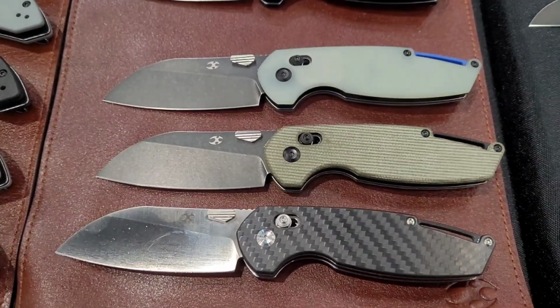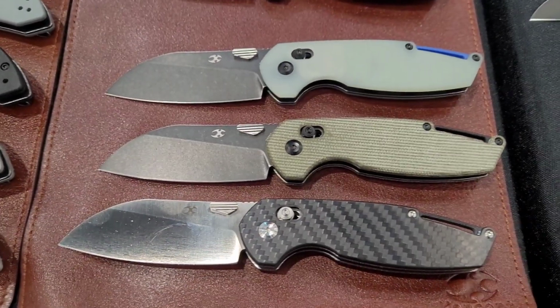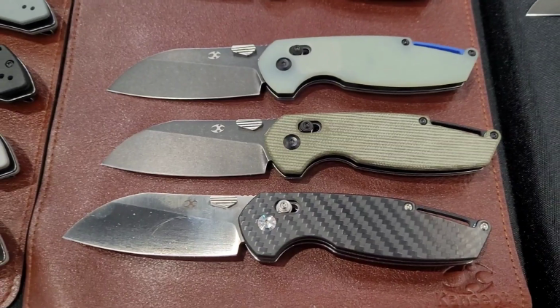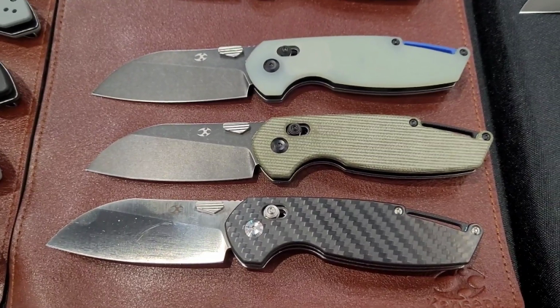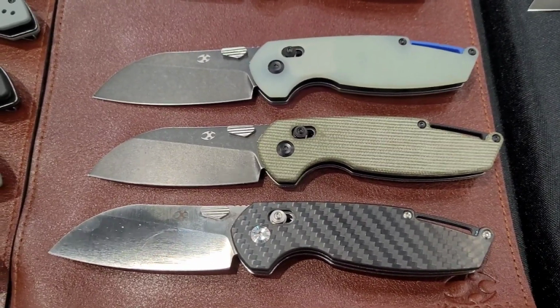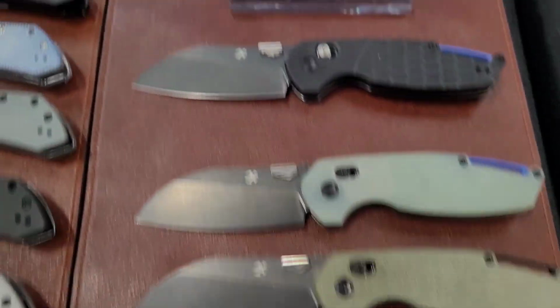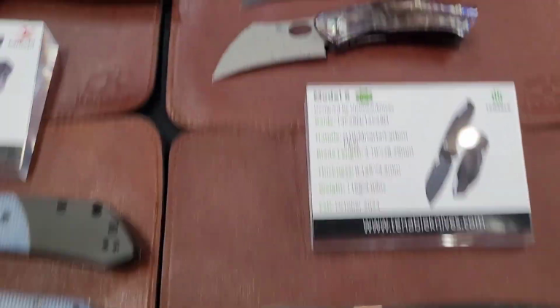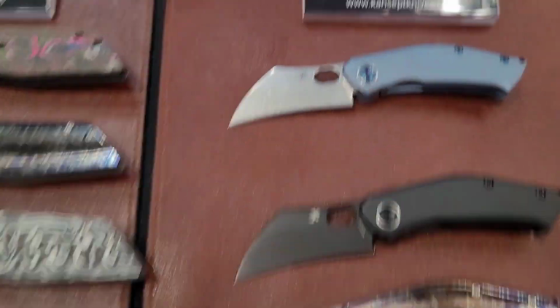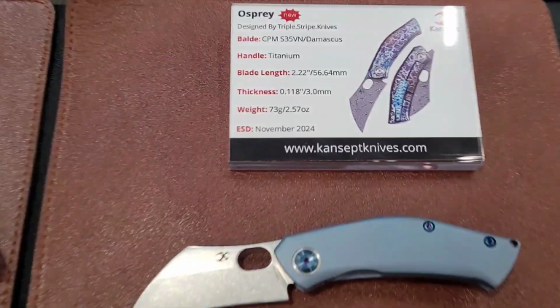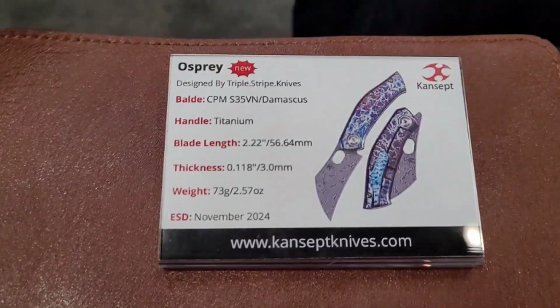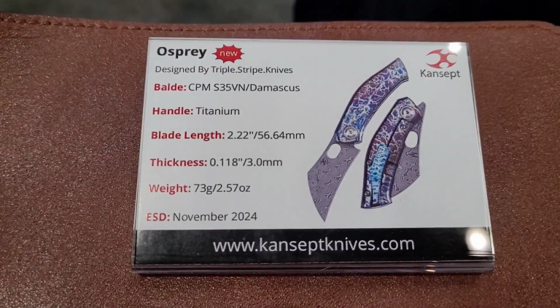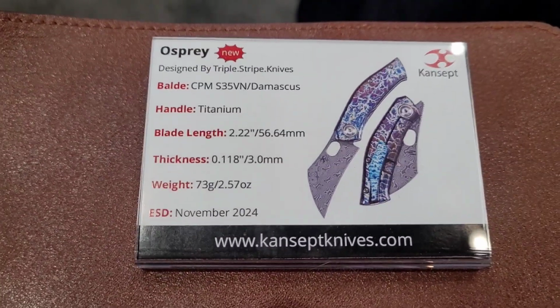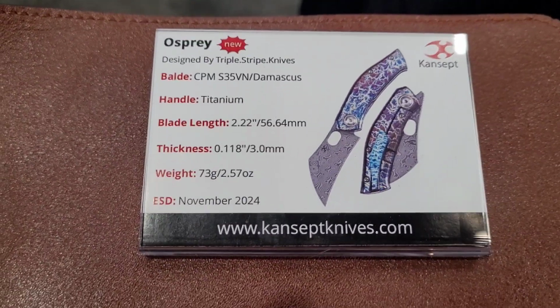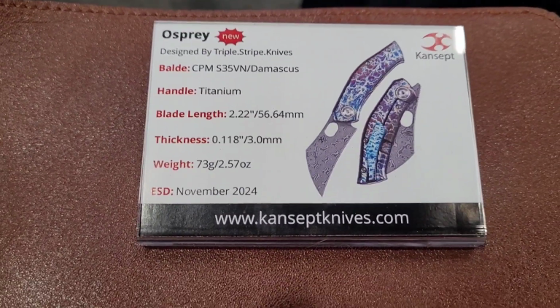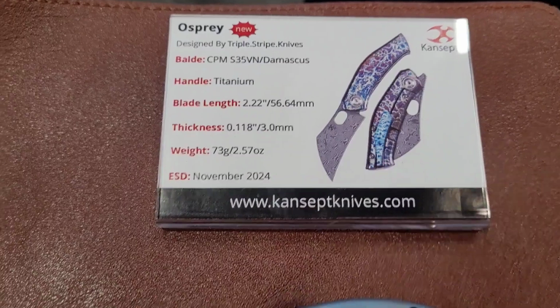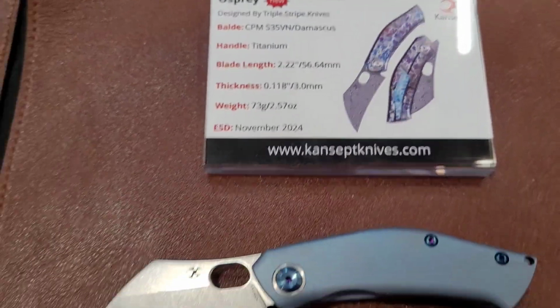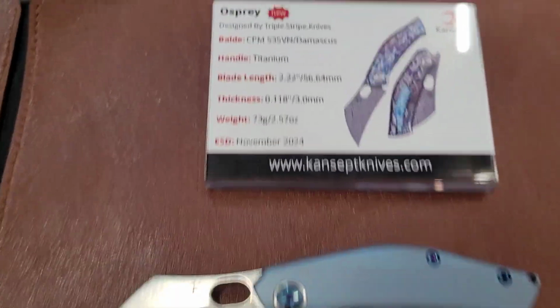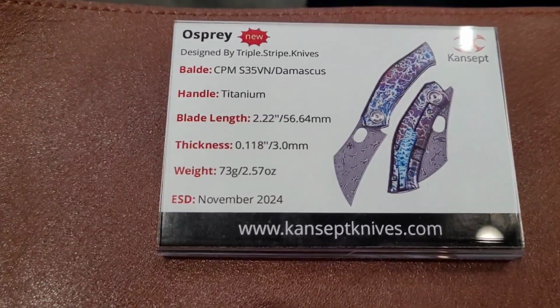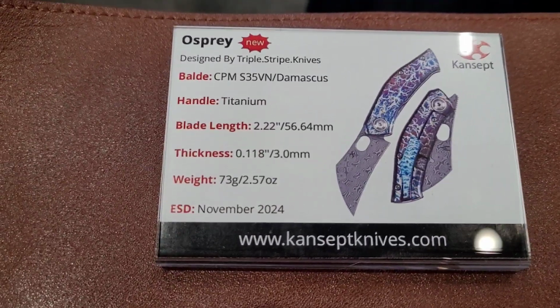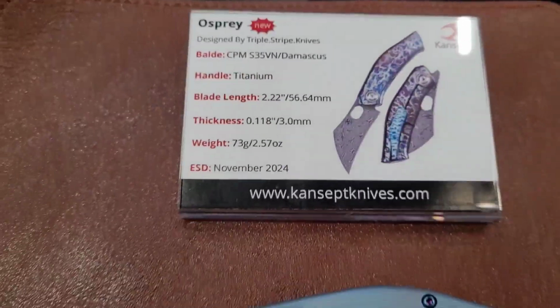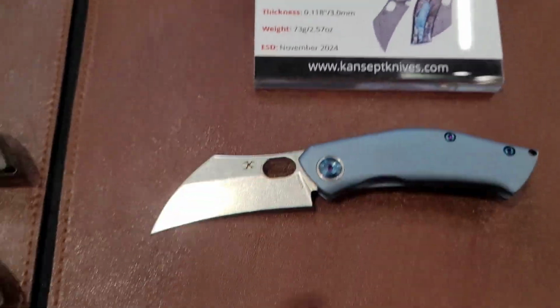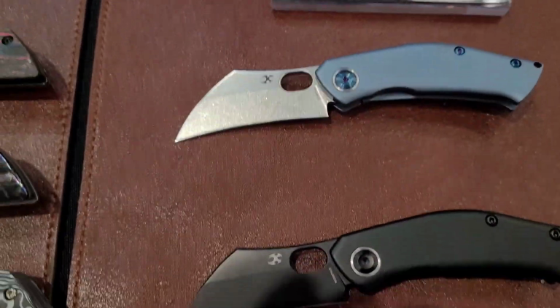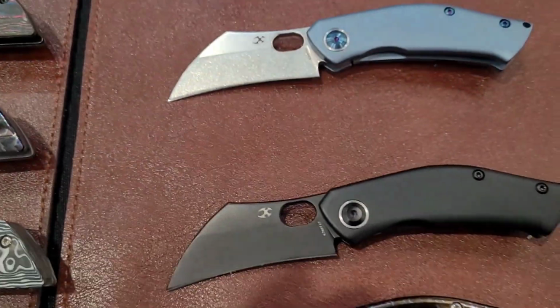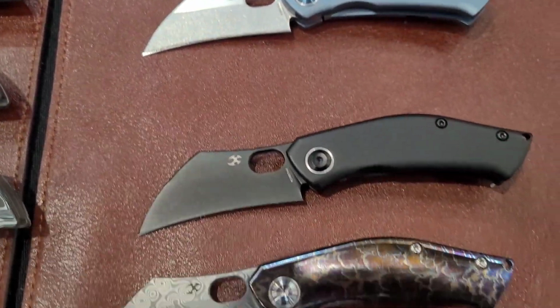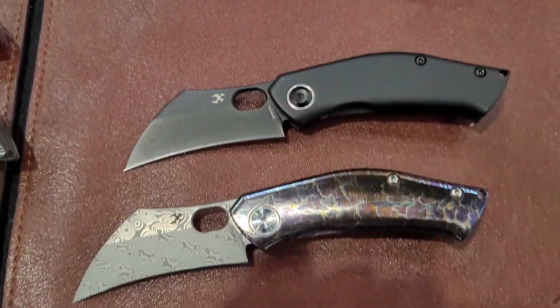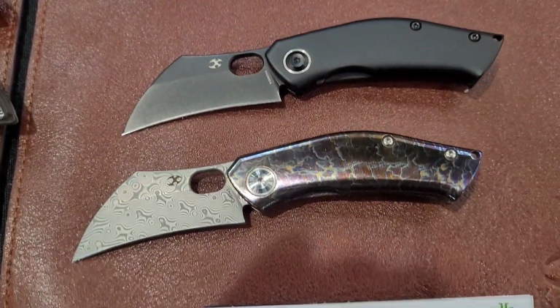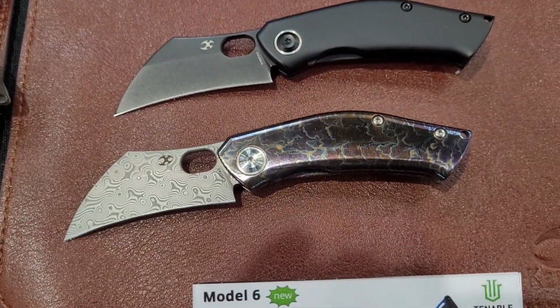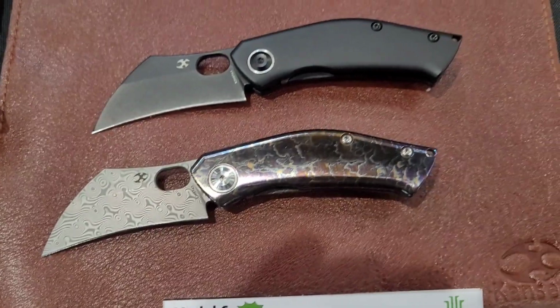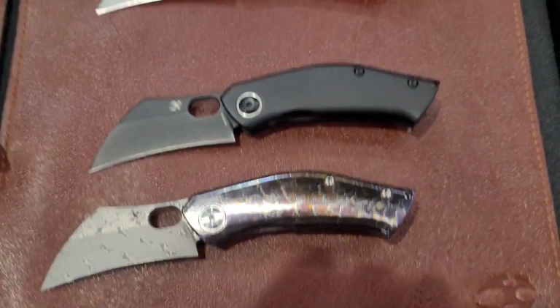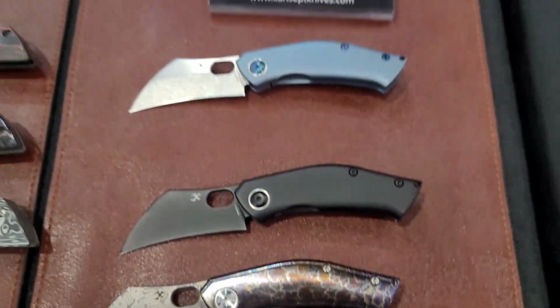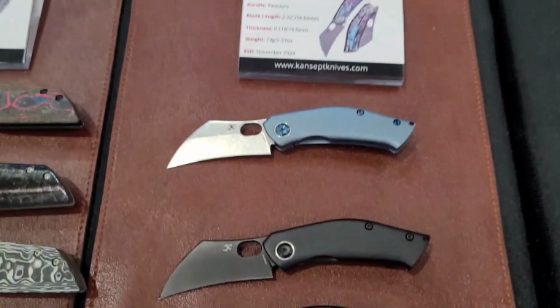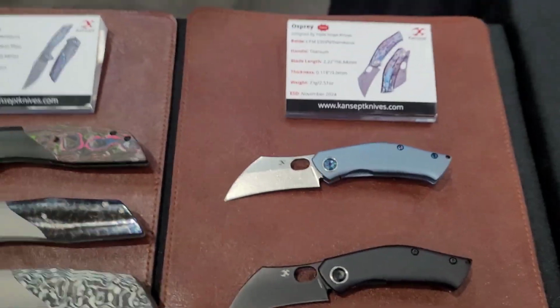And then of course you've got the little Osprey — this is an awesome little Hawk Bill in S35BN, or Damascus. Got some Lightning Anno going on there, some pretty cool stuff.